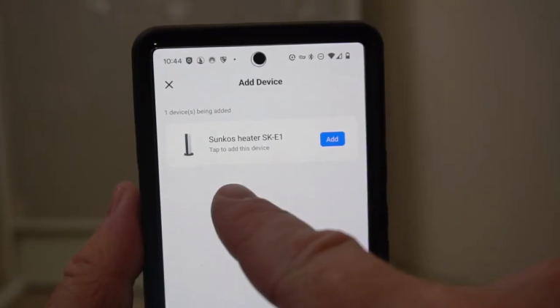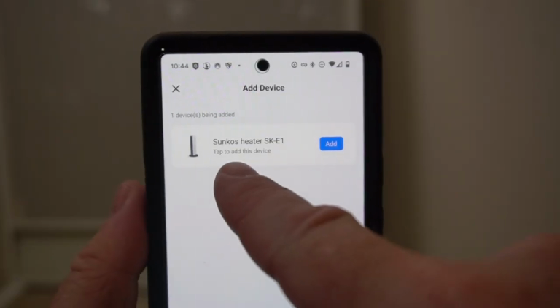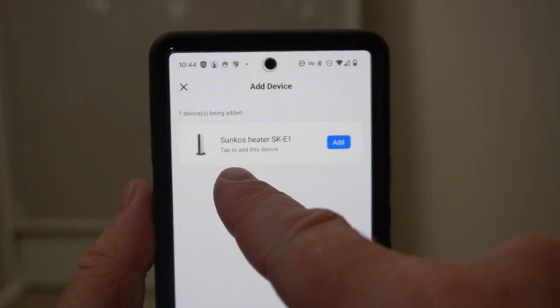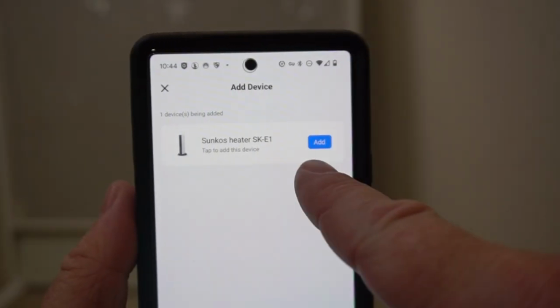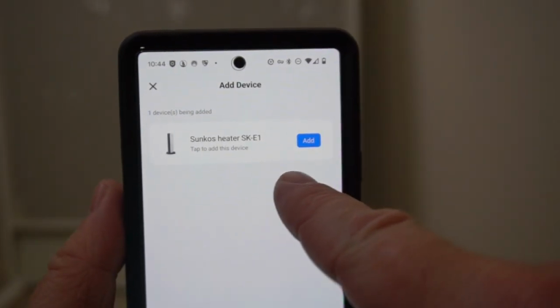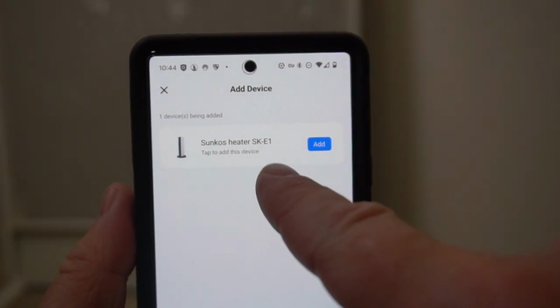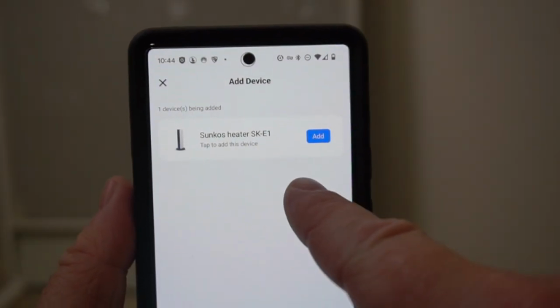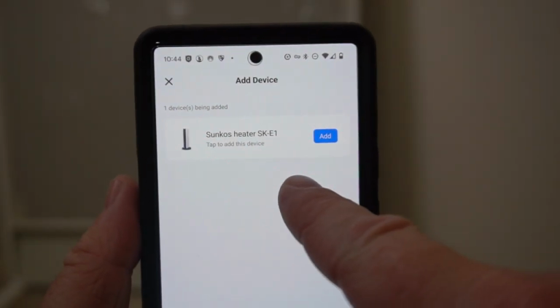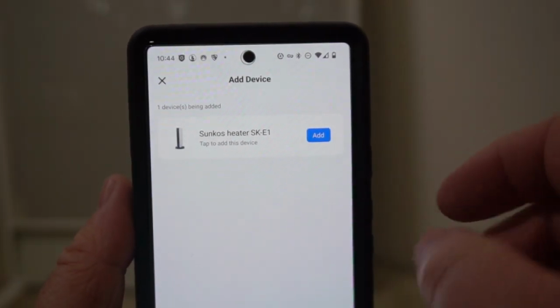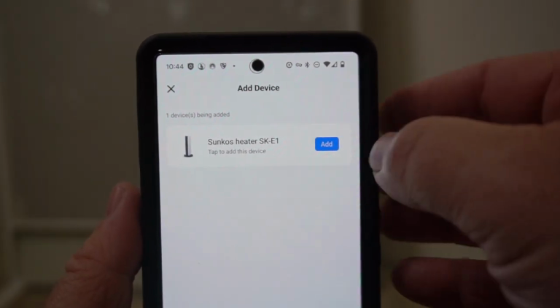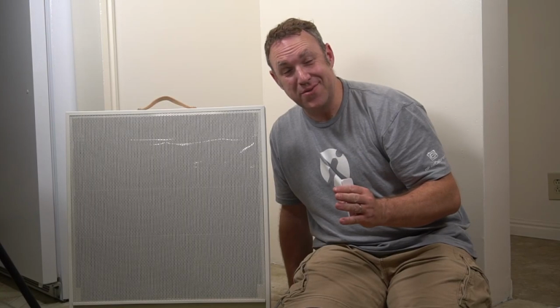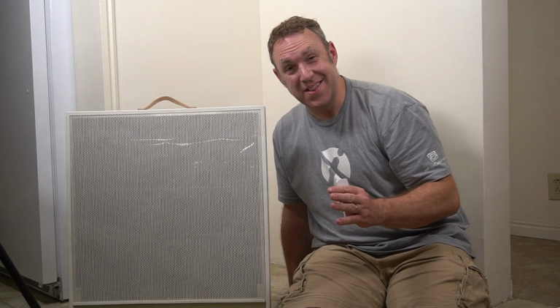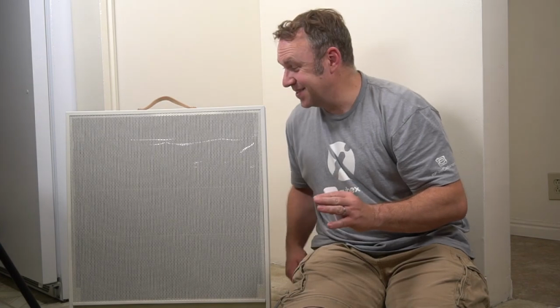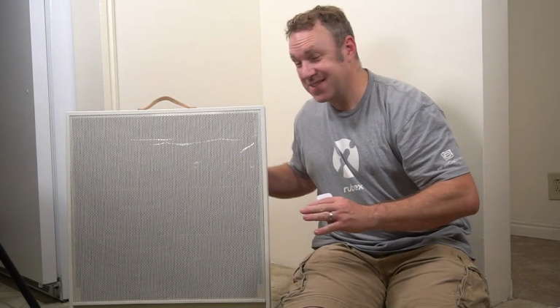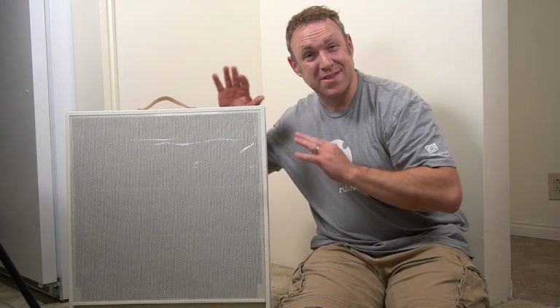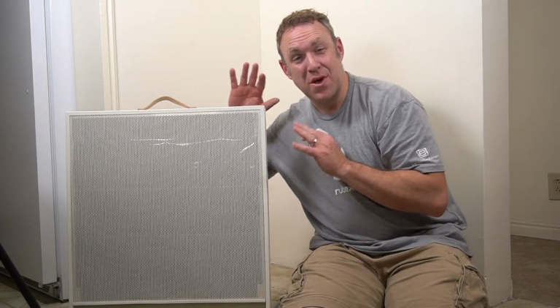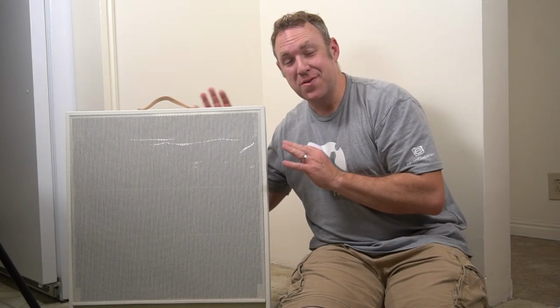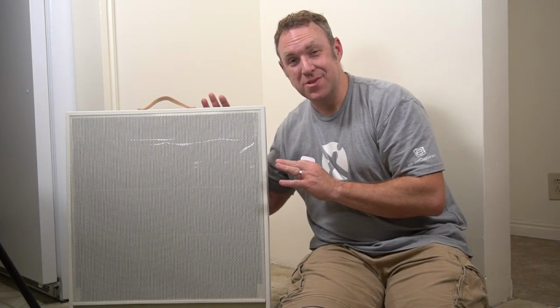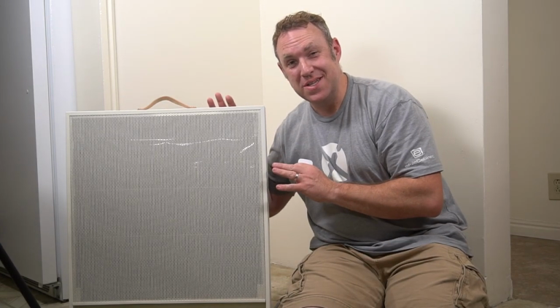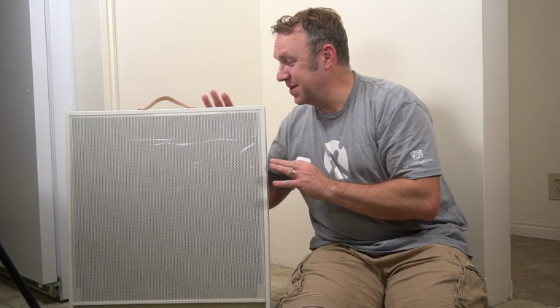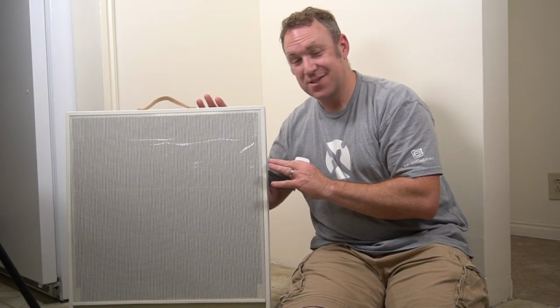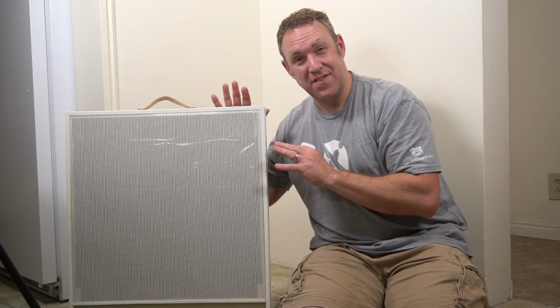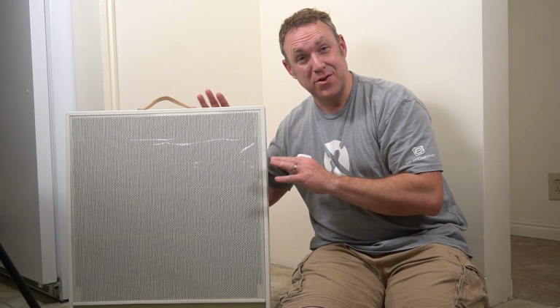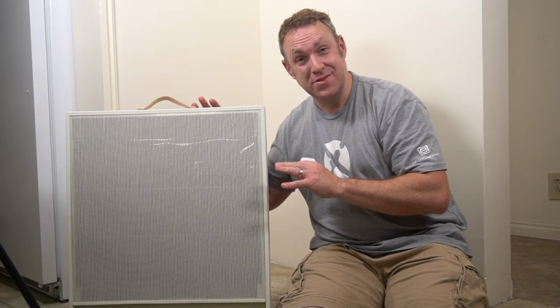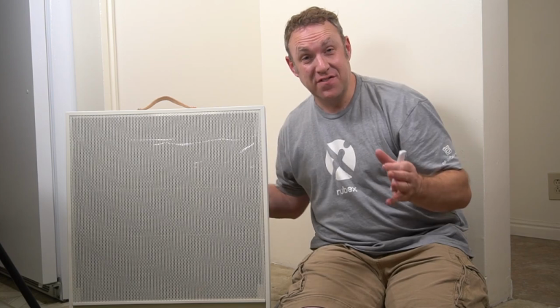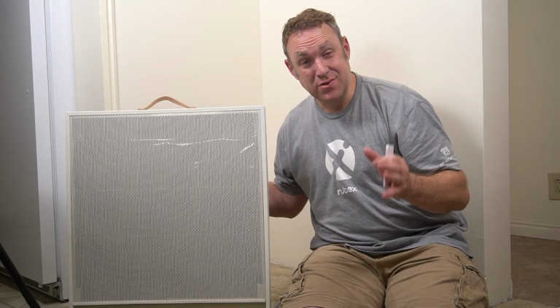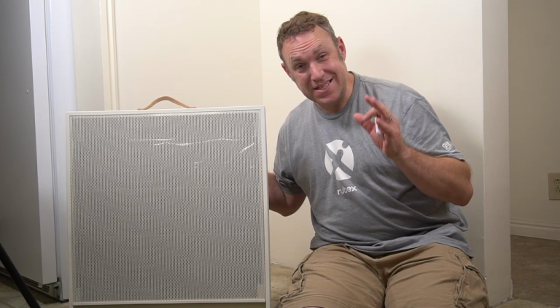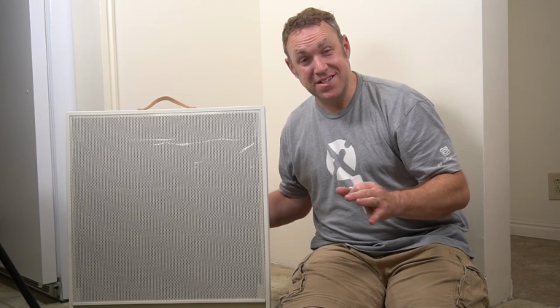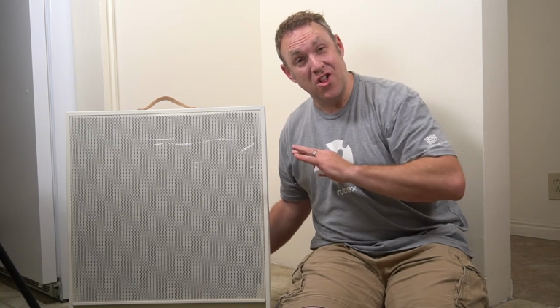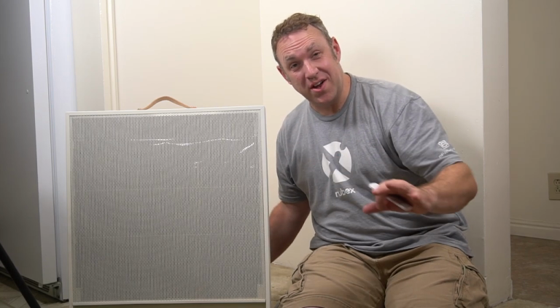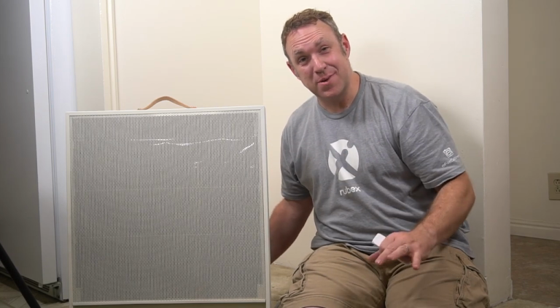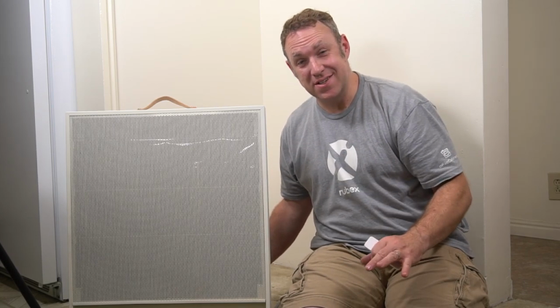It already found the heater — that didn't take any time at all. I really like this space heater. This is one of the most unique space heaters I've ever used. I've used and tested a lot of space heaters.